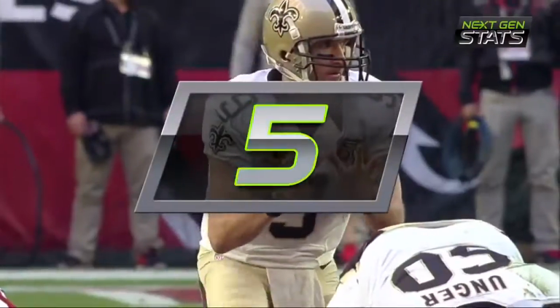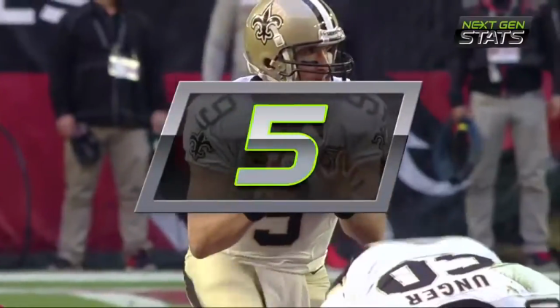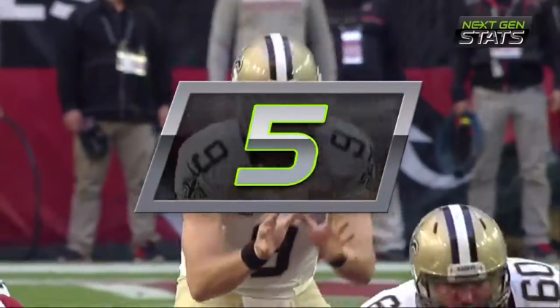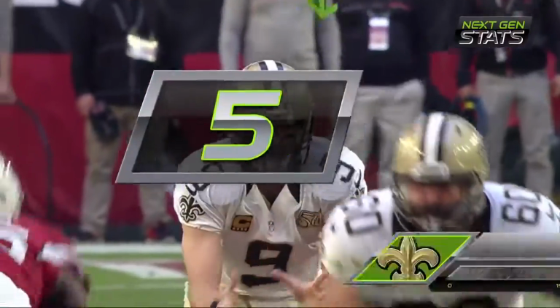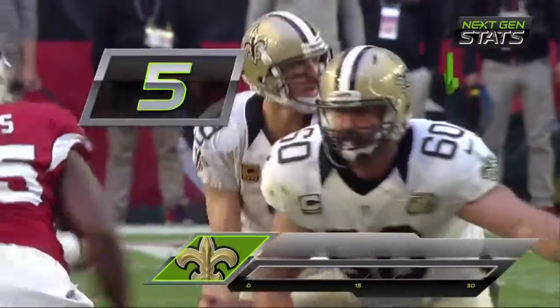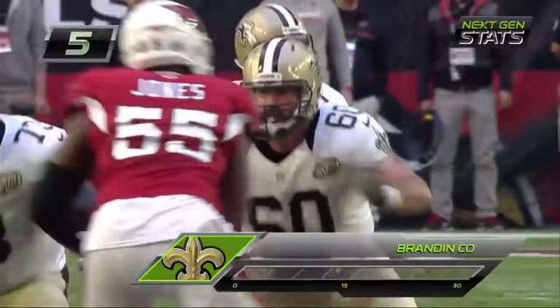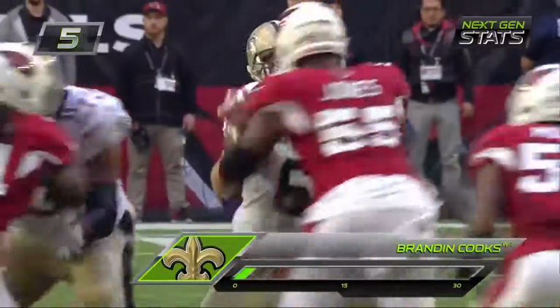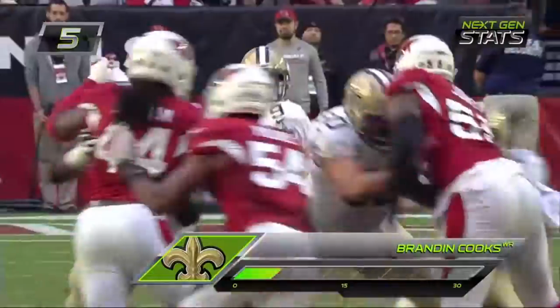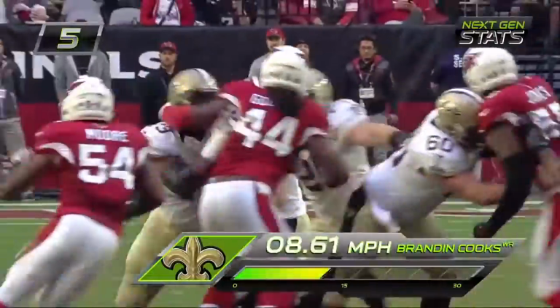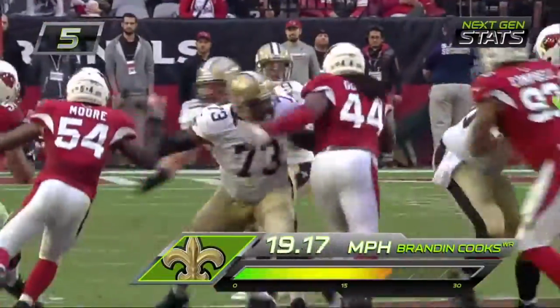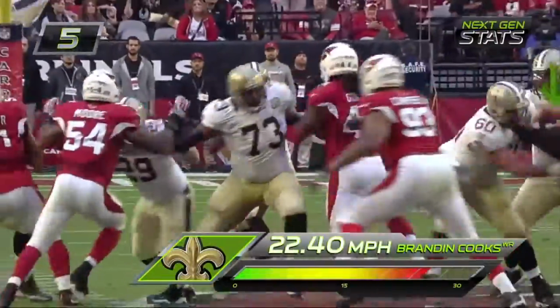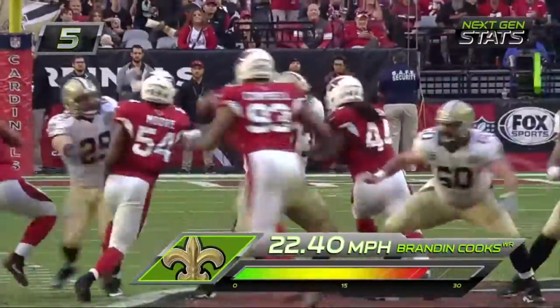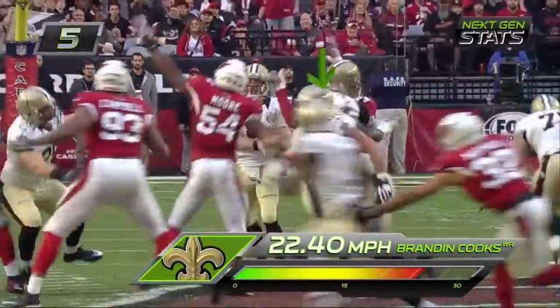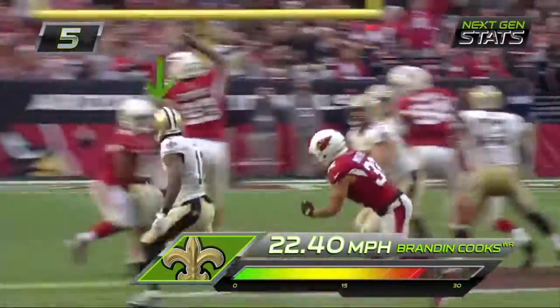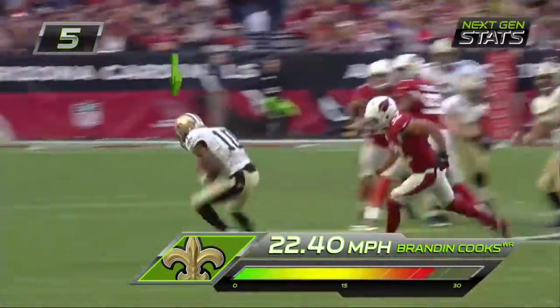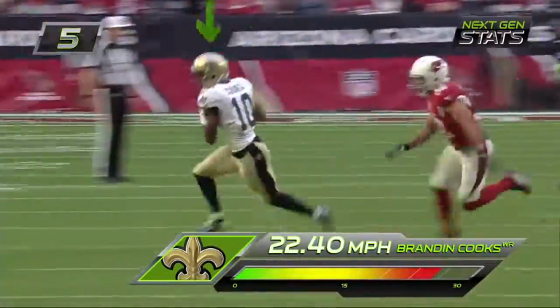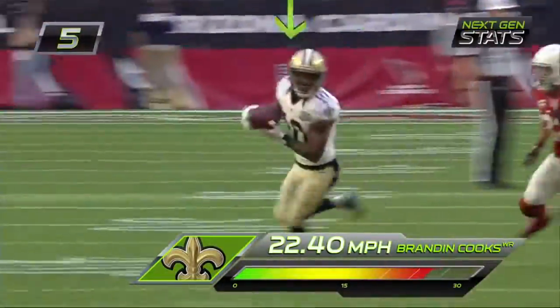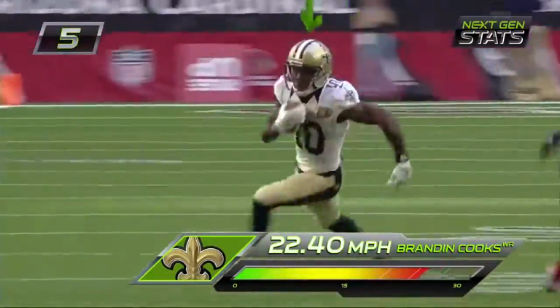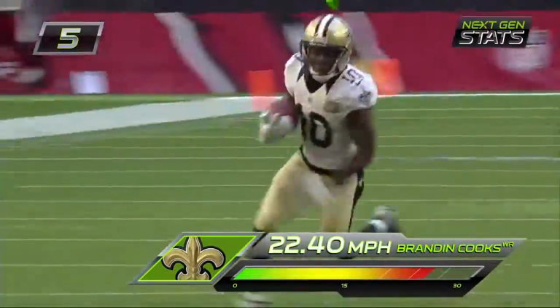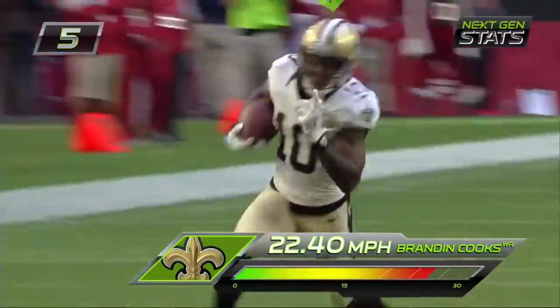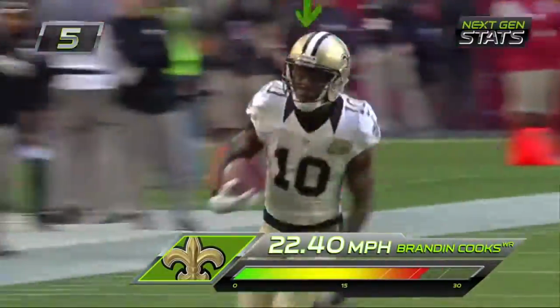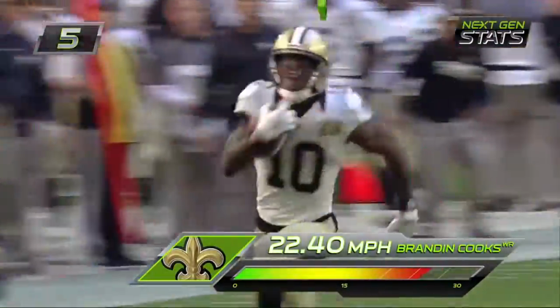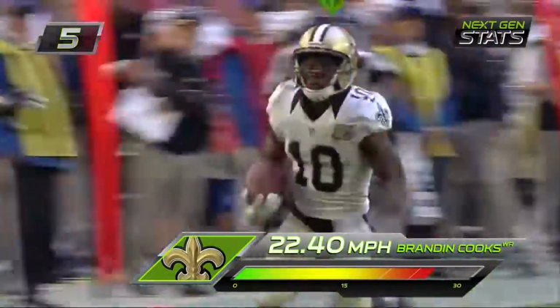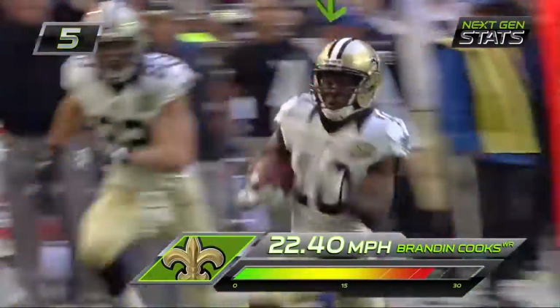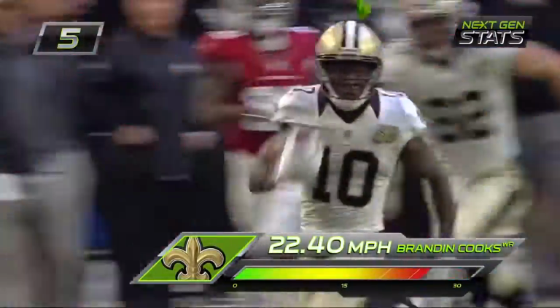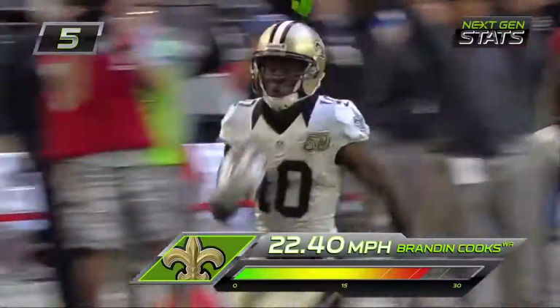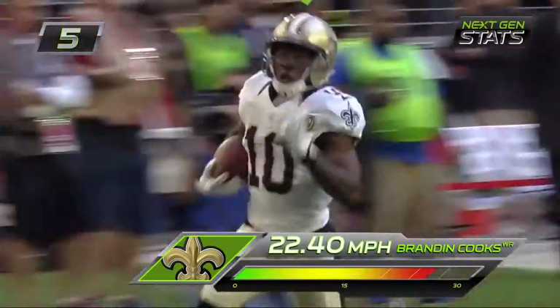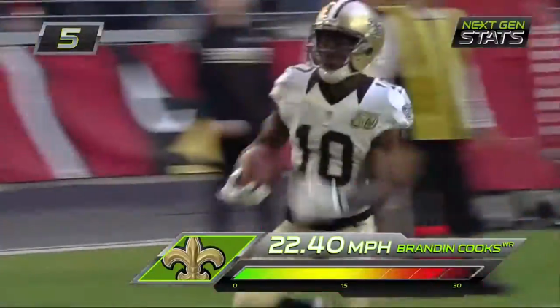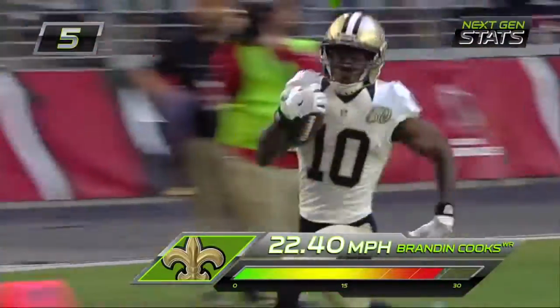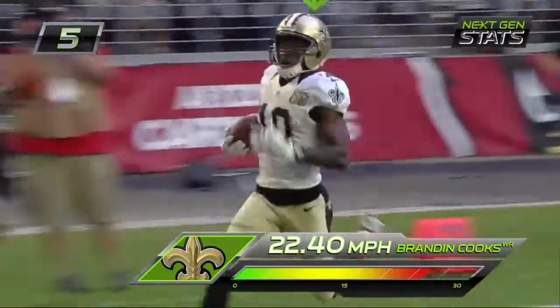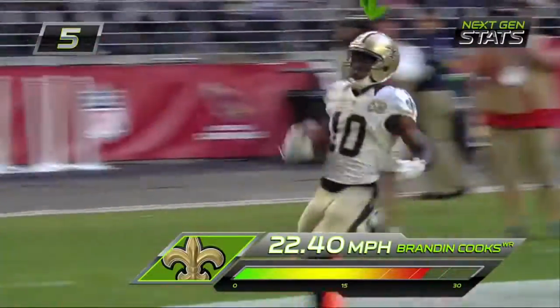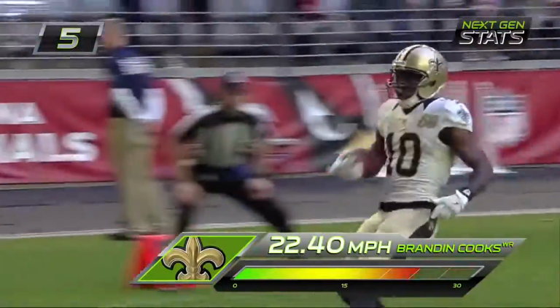Not looking good, but the Saints with the lead. Brees — Cooks hits it! Scoops the low throw, puts it on to Cooks and Cooks is in for a touchdown!